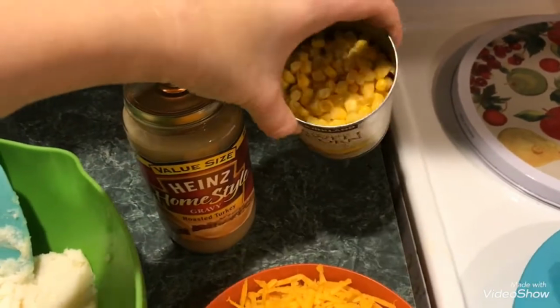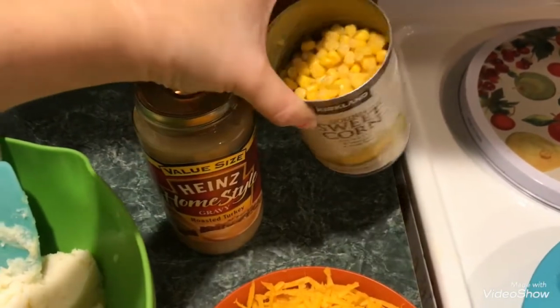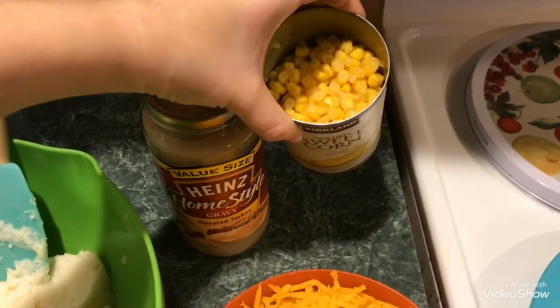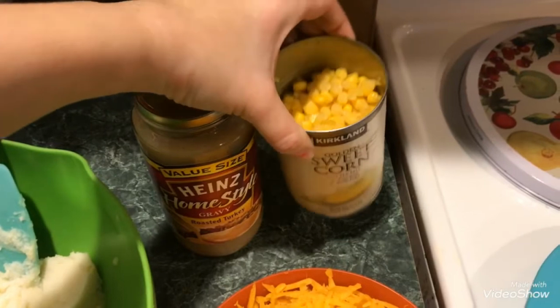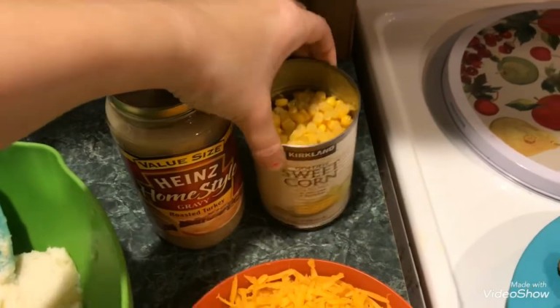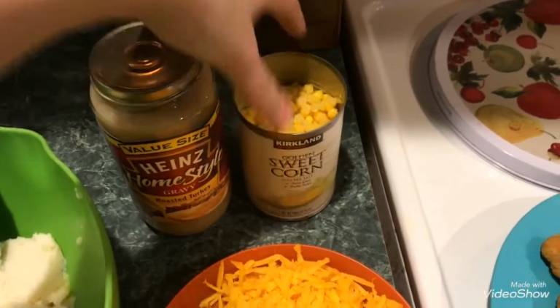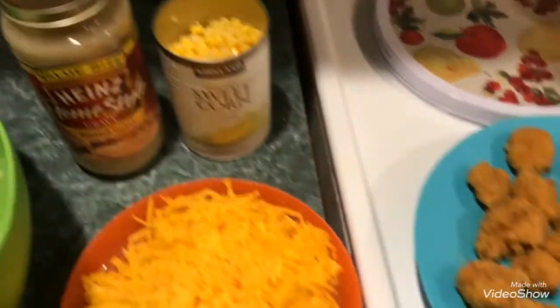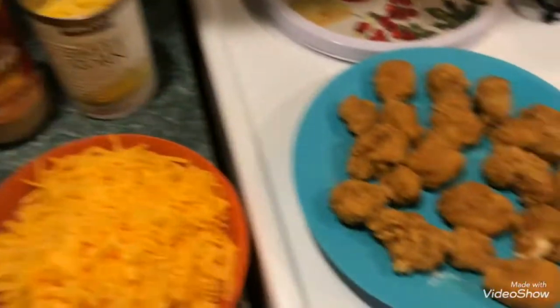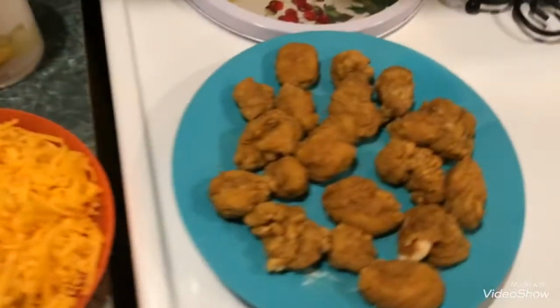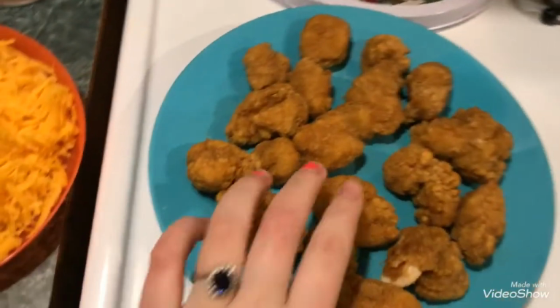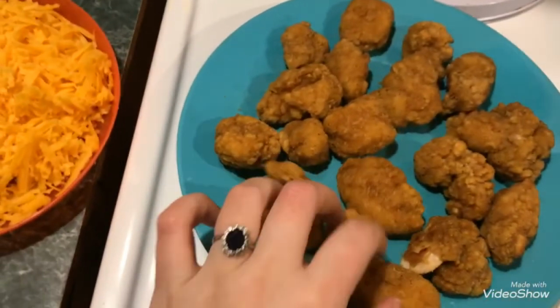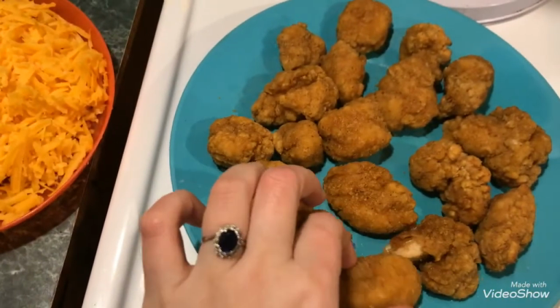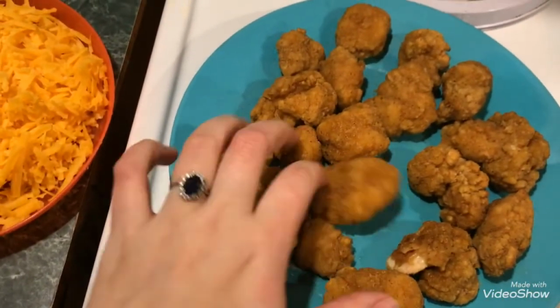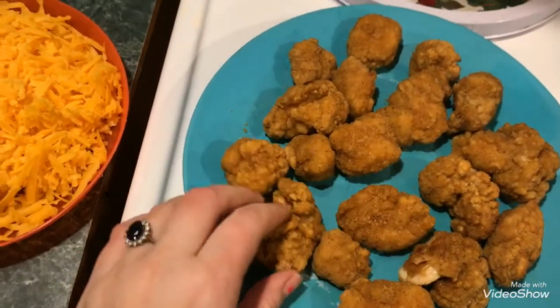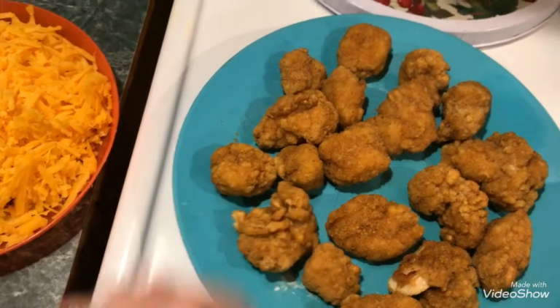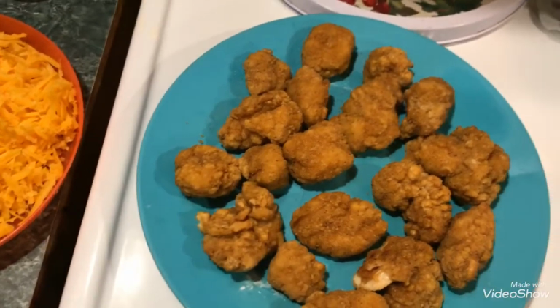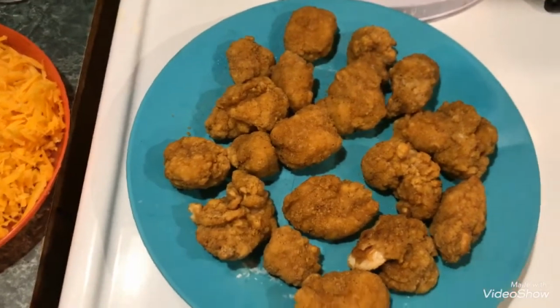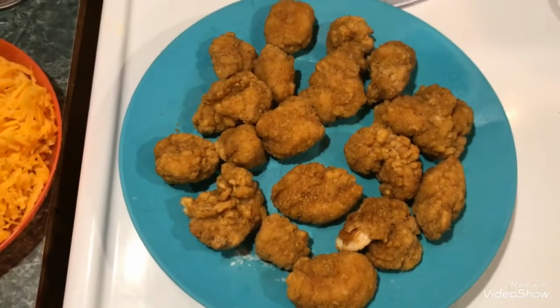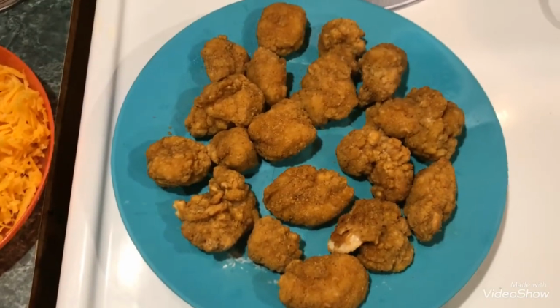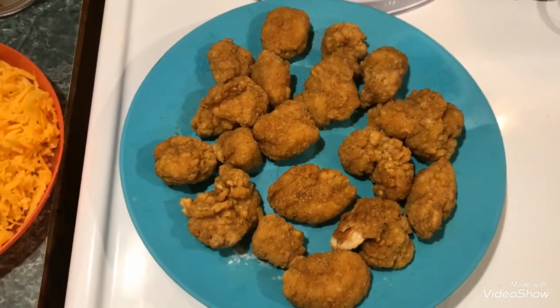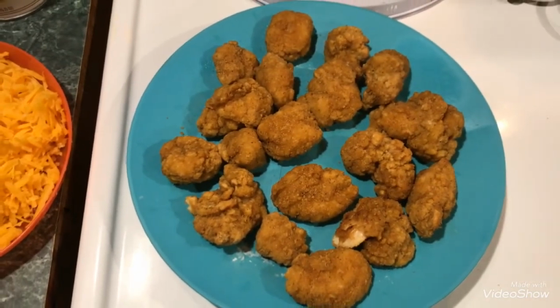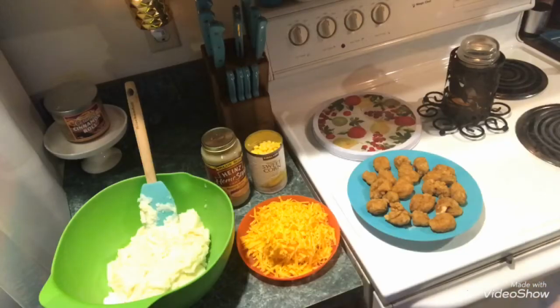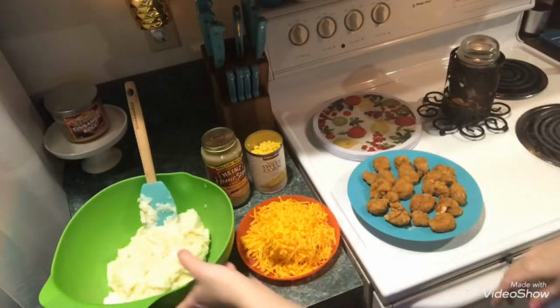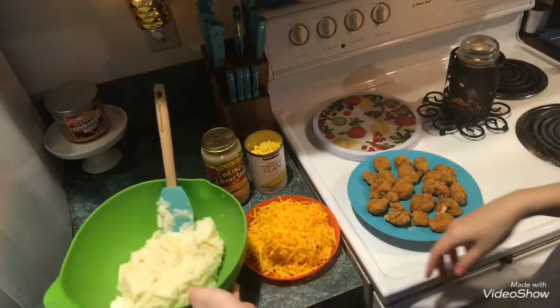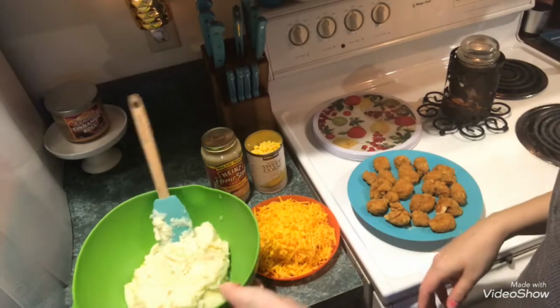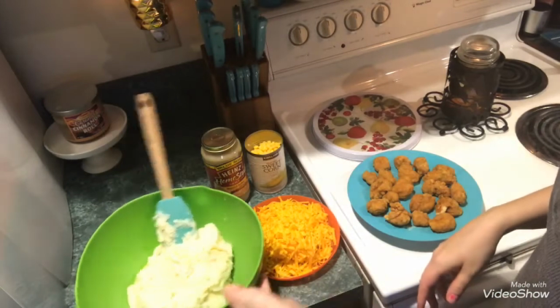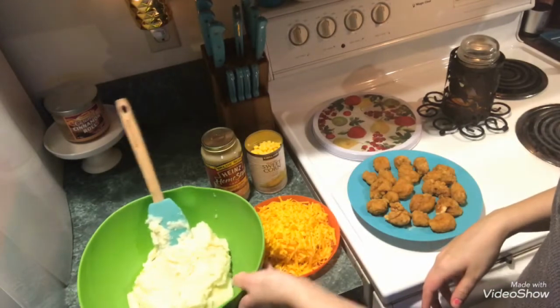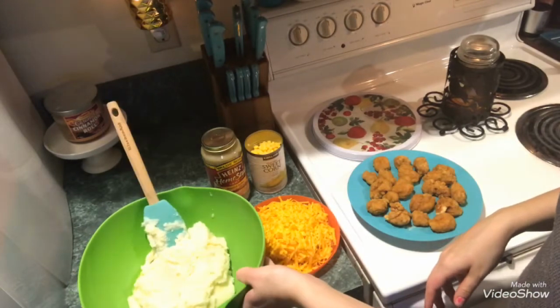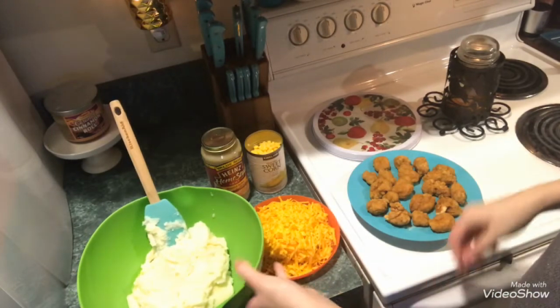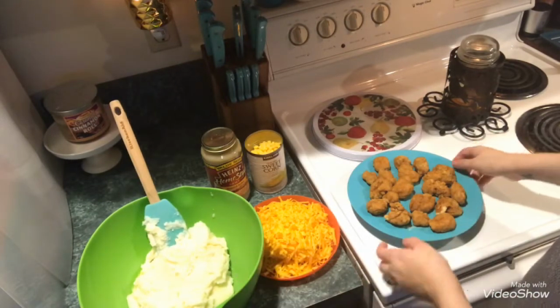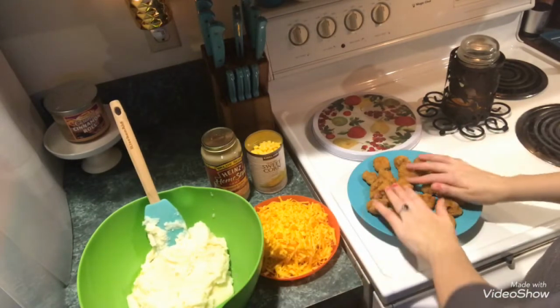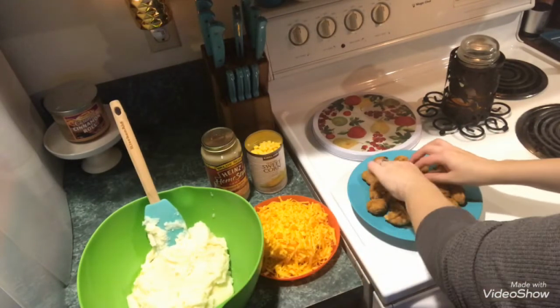See how the corn is drained? And I already microwaved the Appetizers popcorn chicken — it's just the kind I like to use the most. I think it replicates the original KFC Famous Bowl more than any other popcorn chicken I've tried.